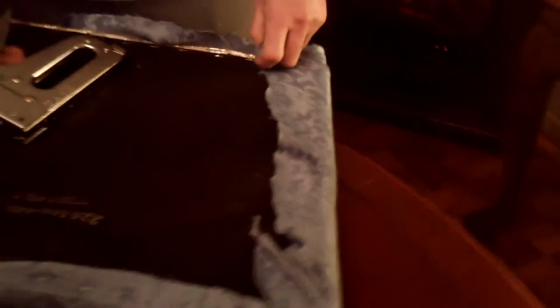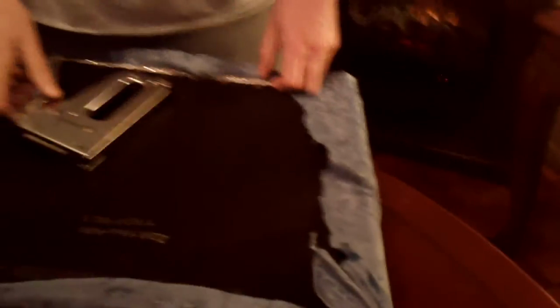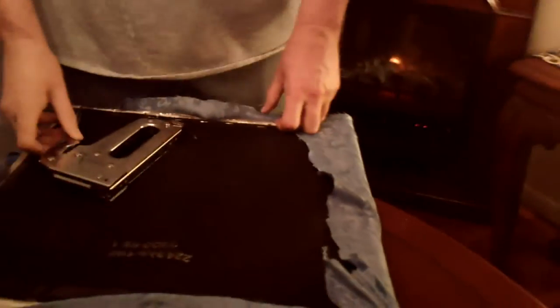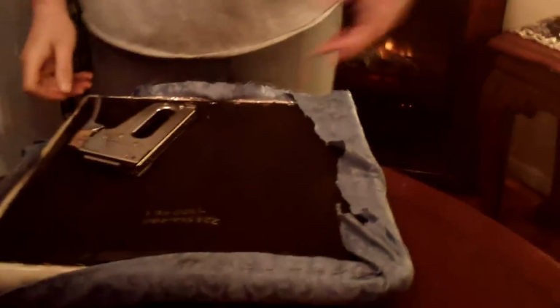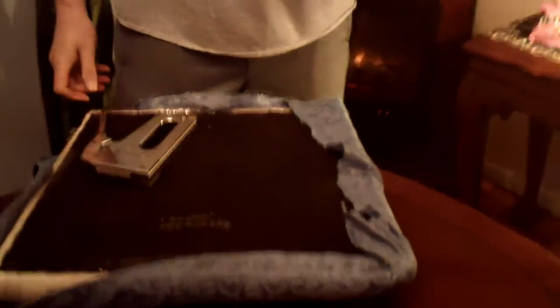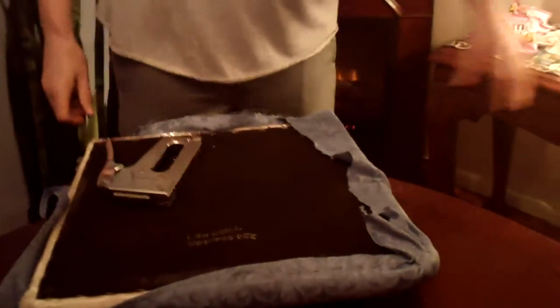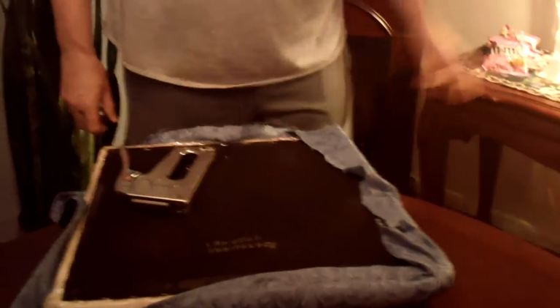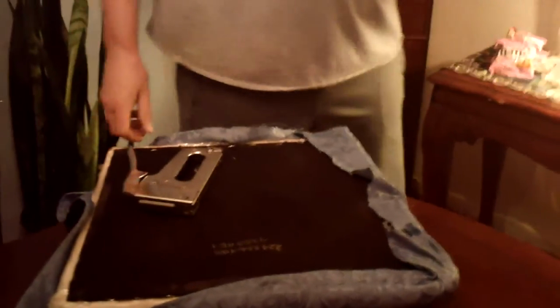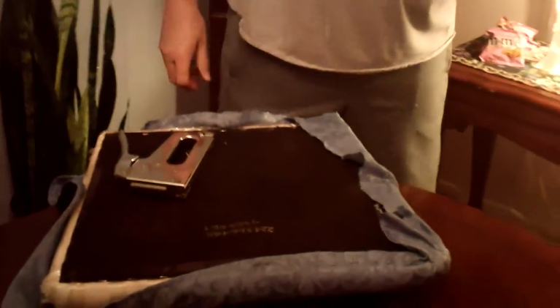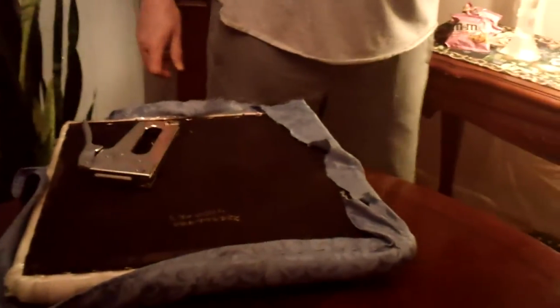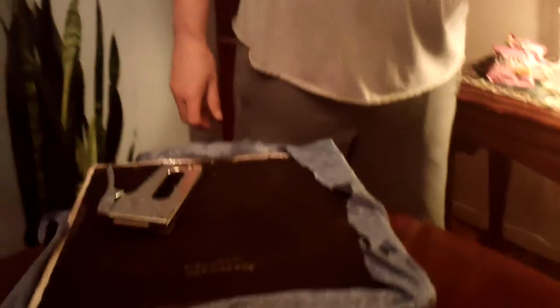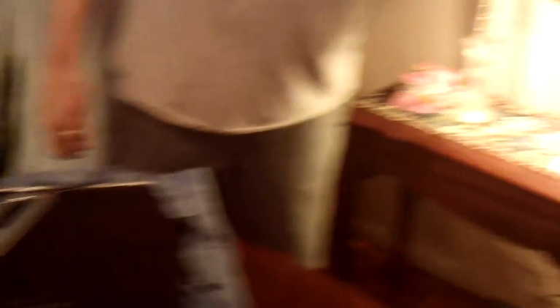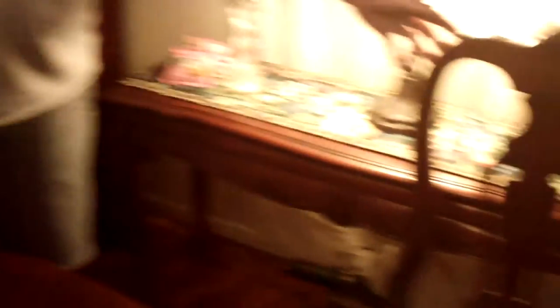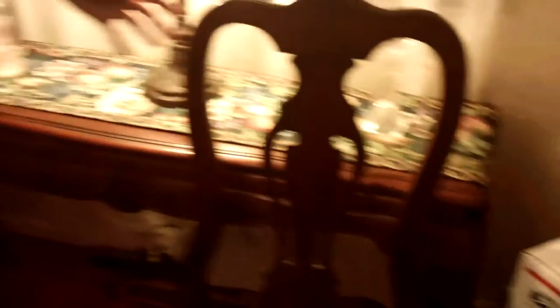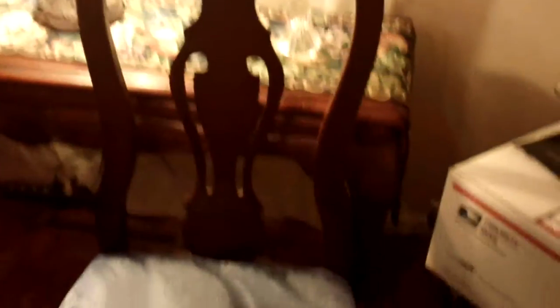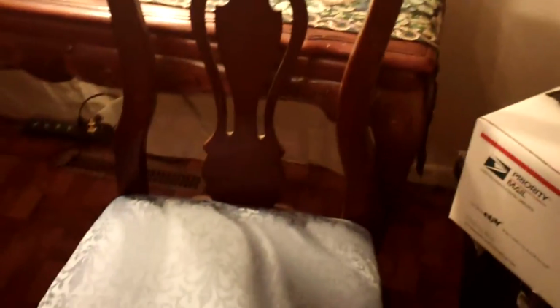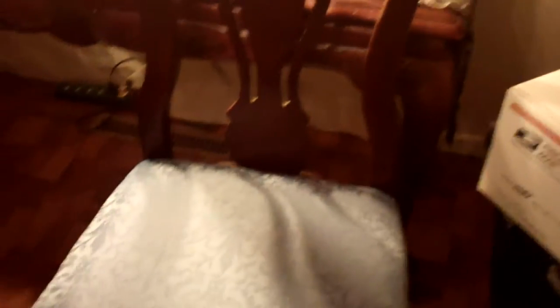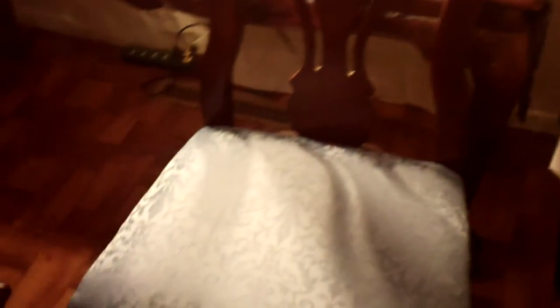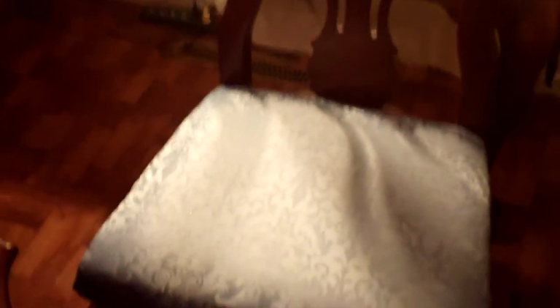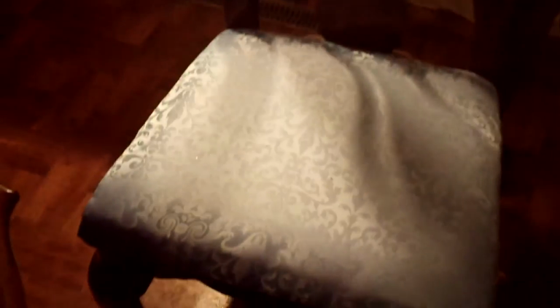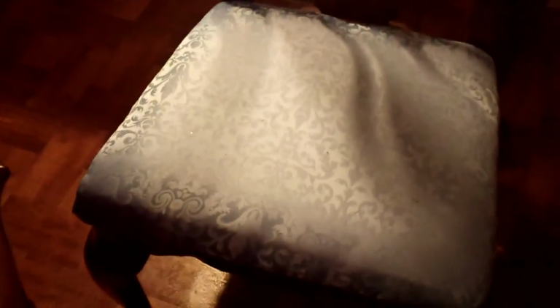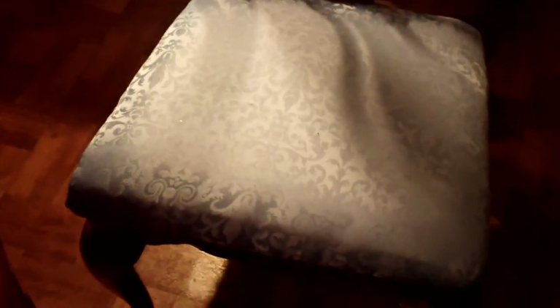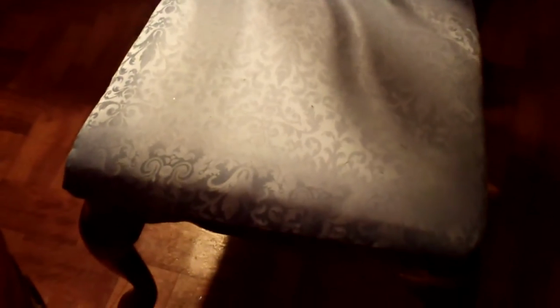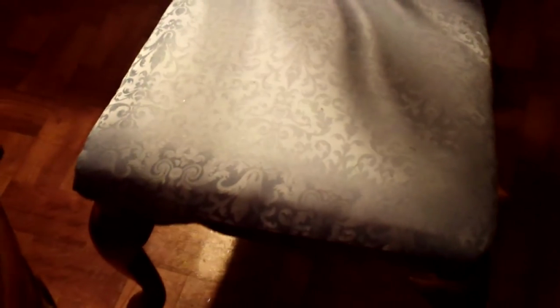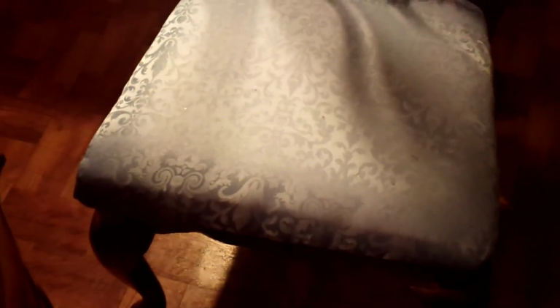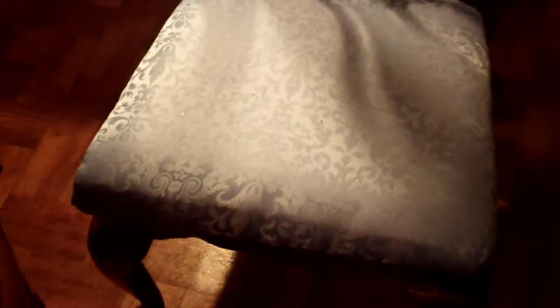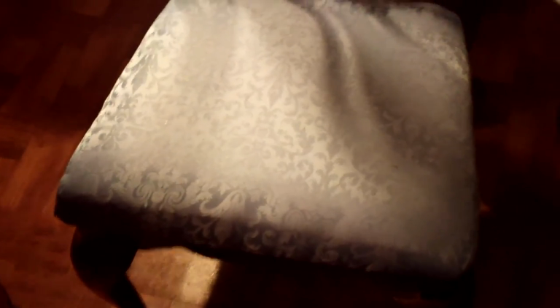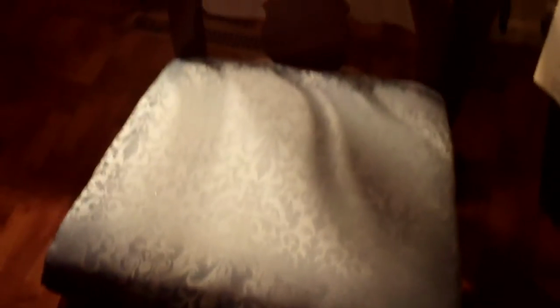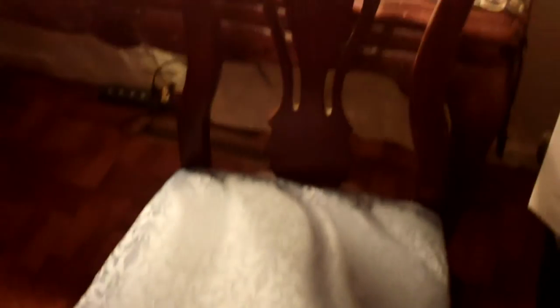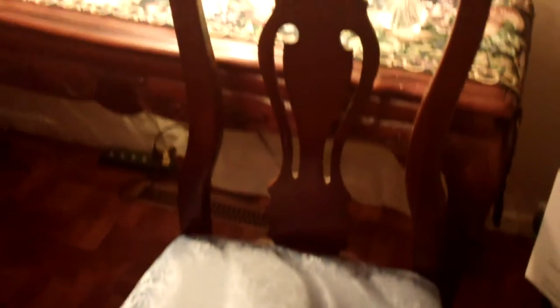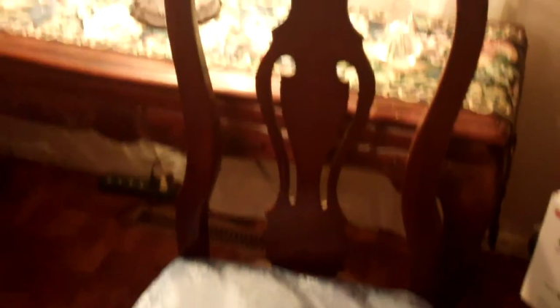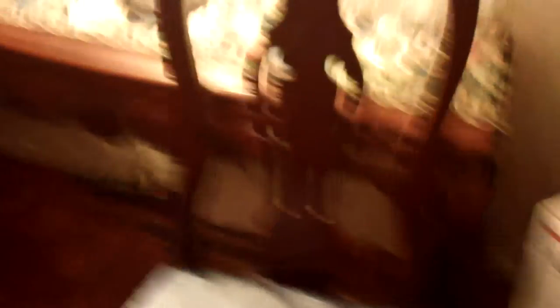Once you get done, you just put it back on the chair, and this is the finished product. And for $4.99, I did my whole dining room.